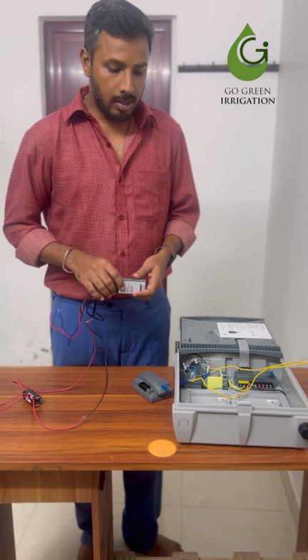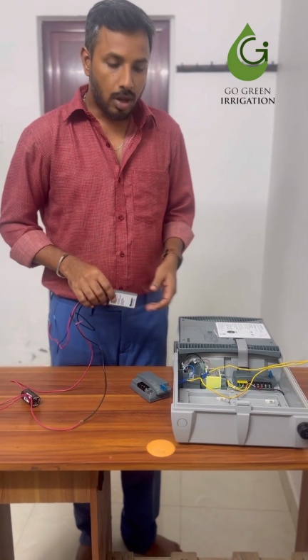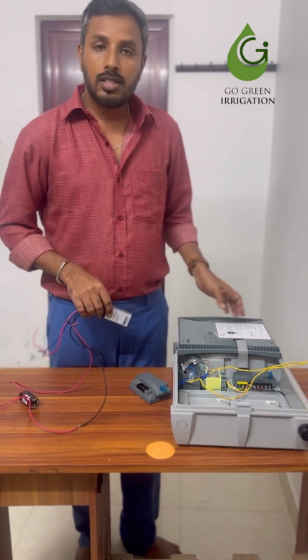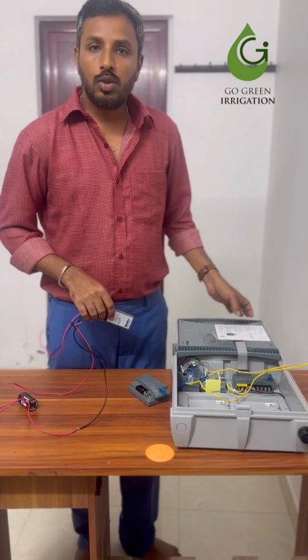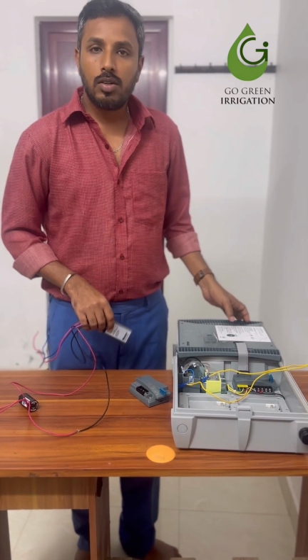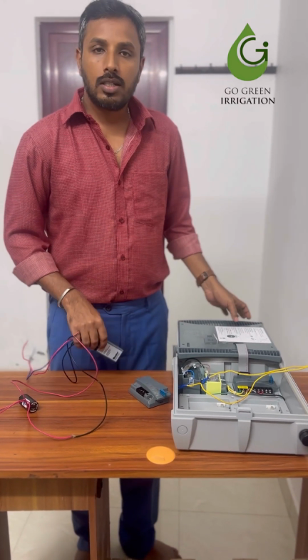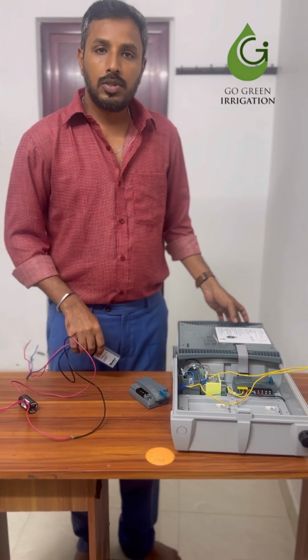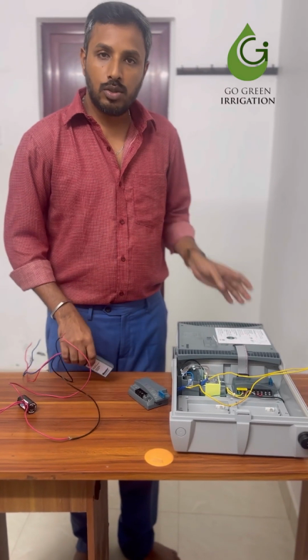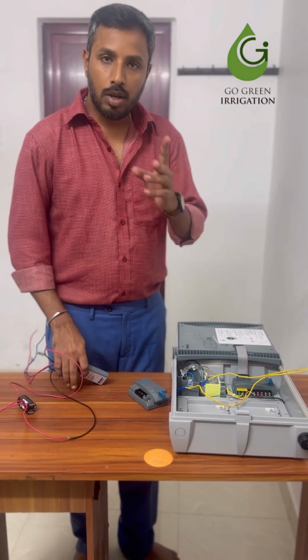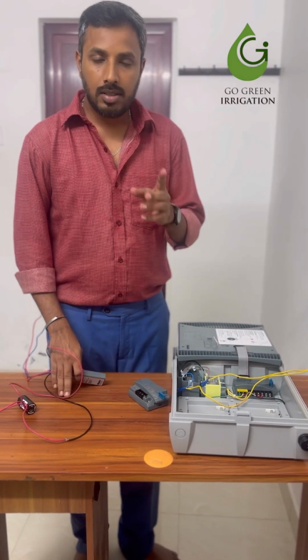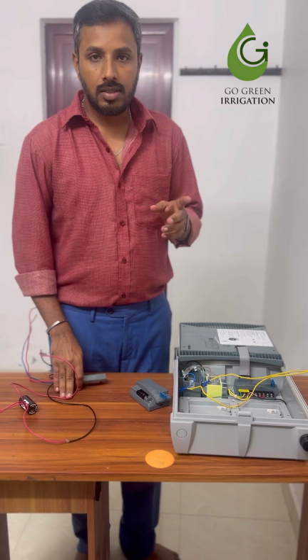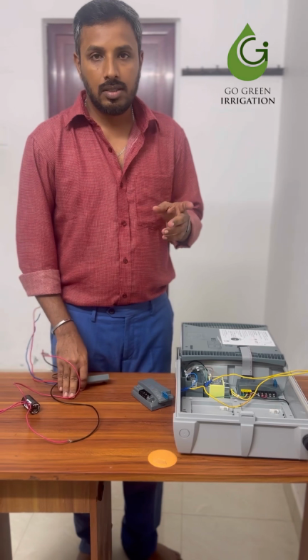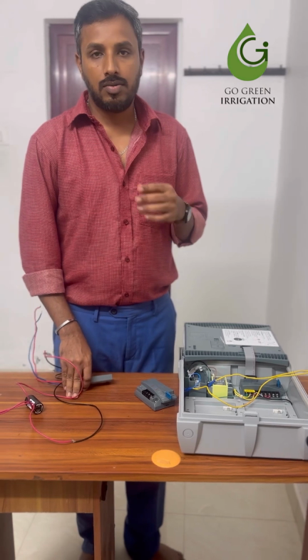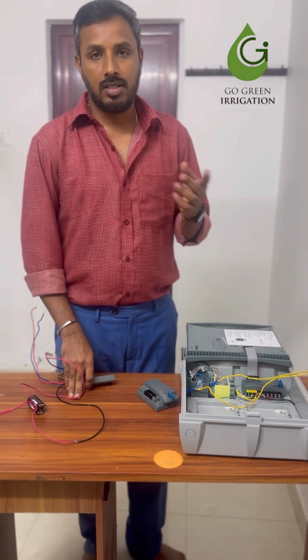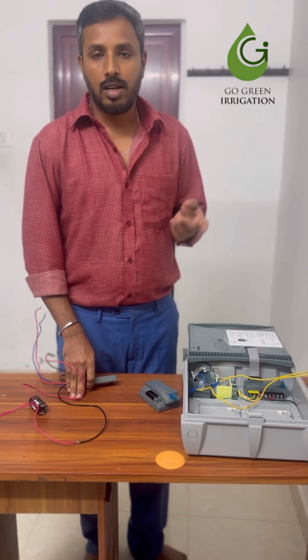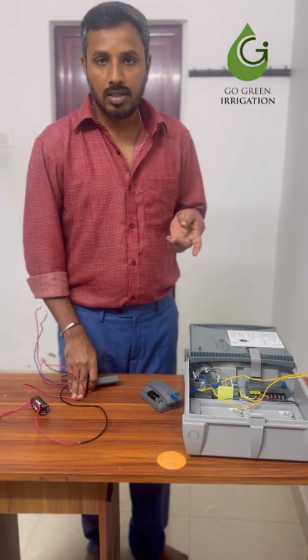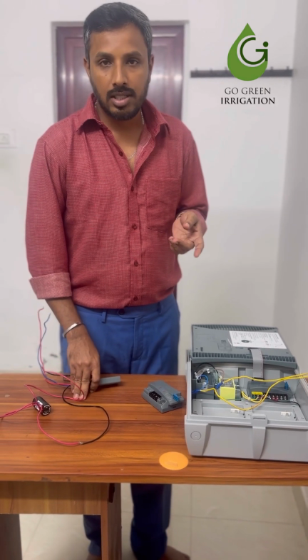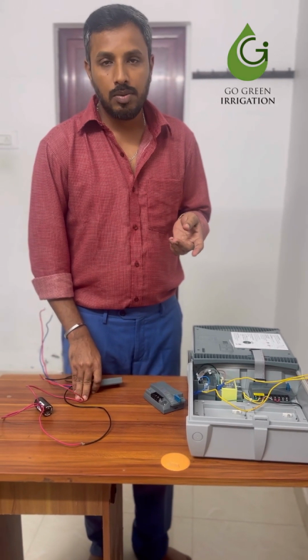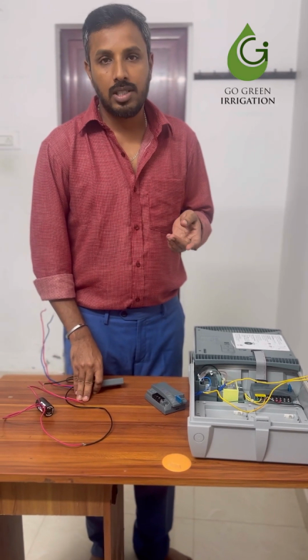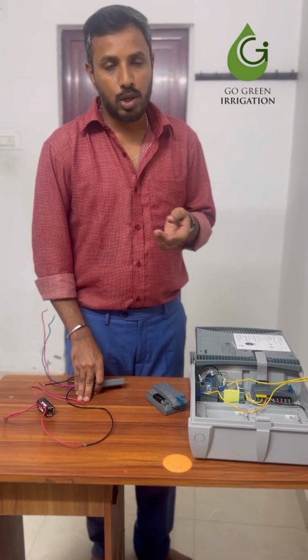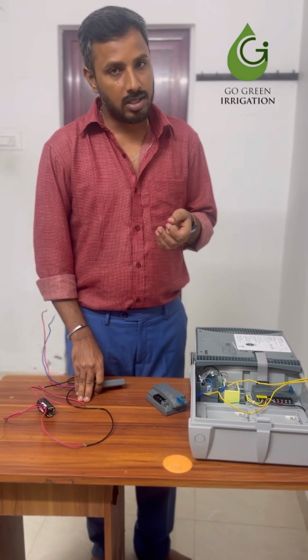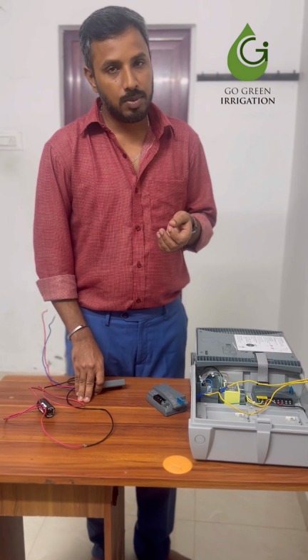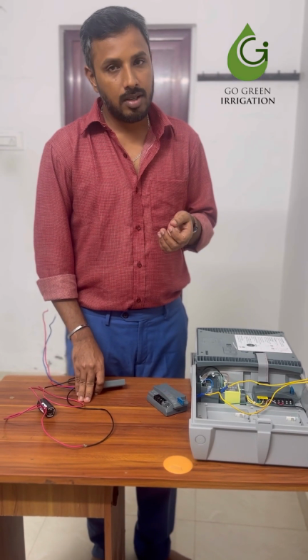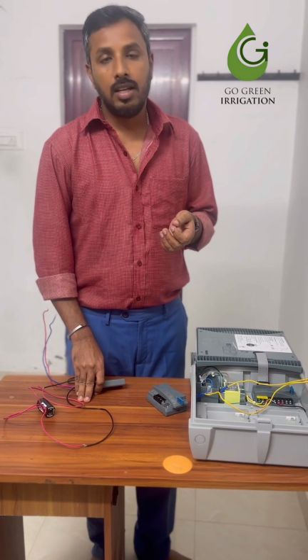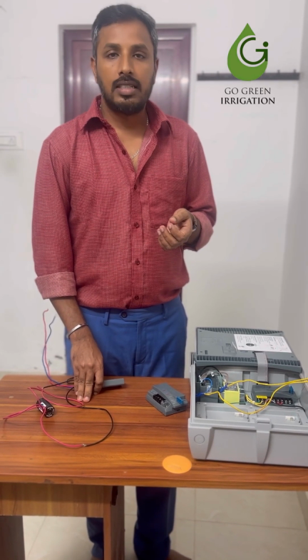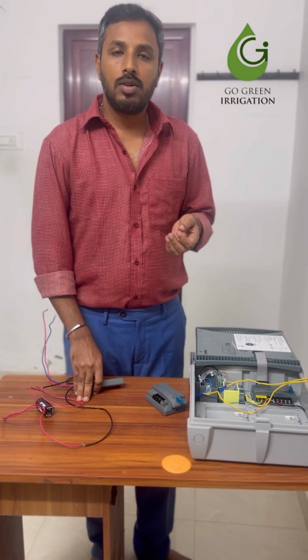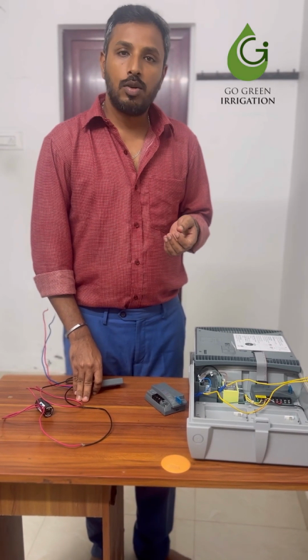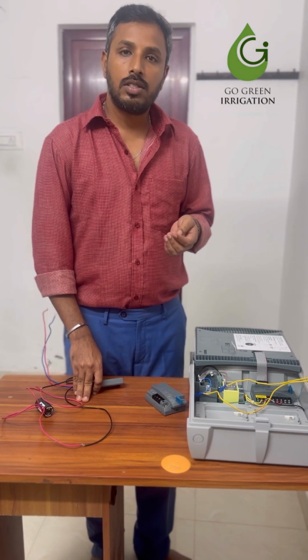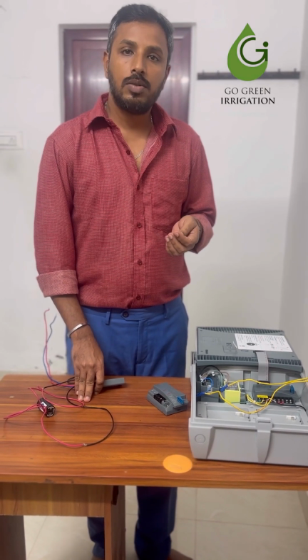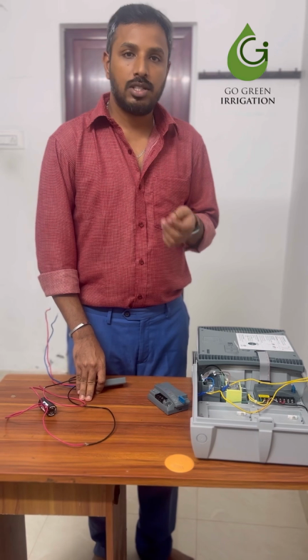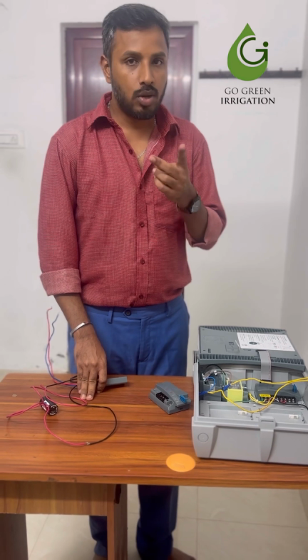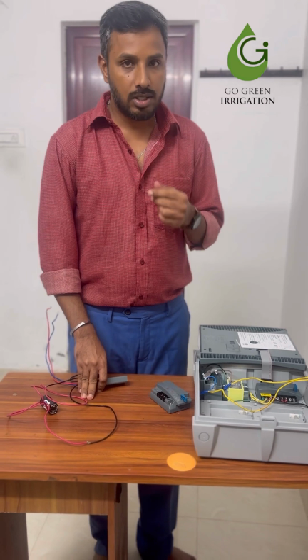The ICC2 controller comes with two options. First, a conventional system which is a multi-wire system. Second, a decoder system which is a two-wire system.